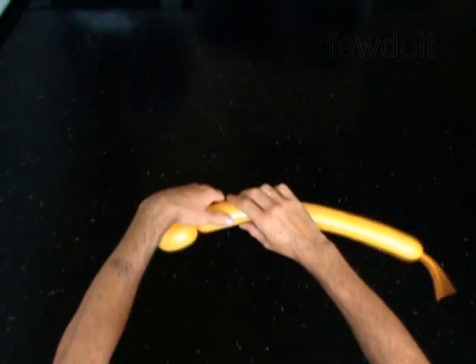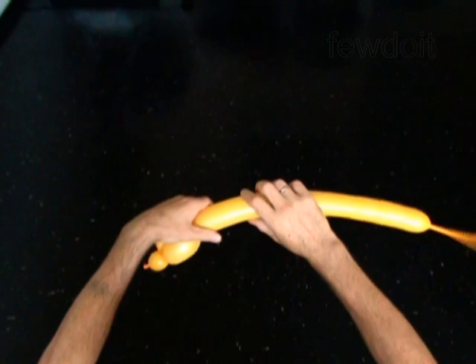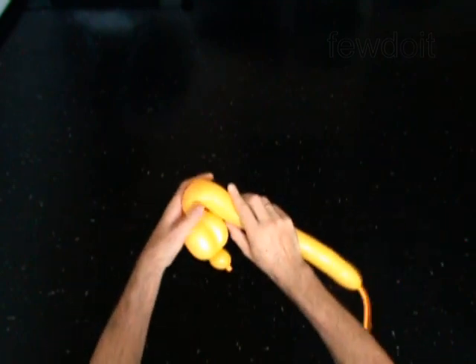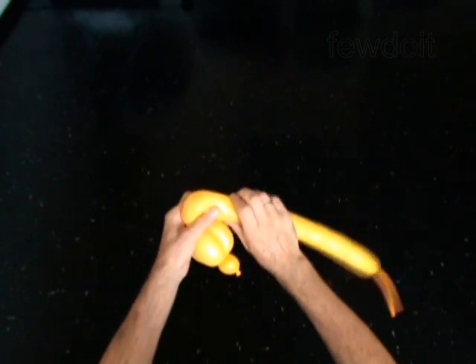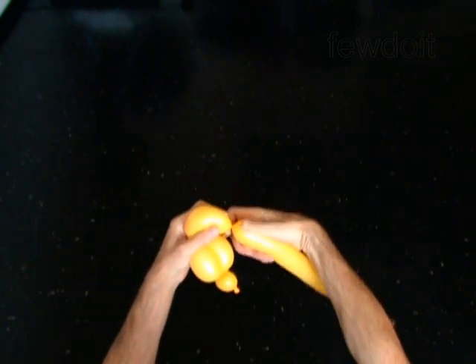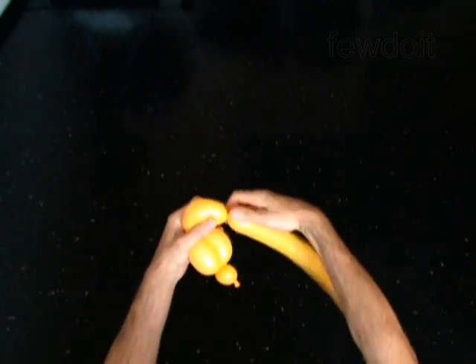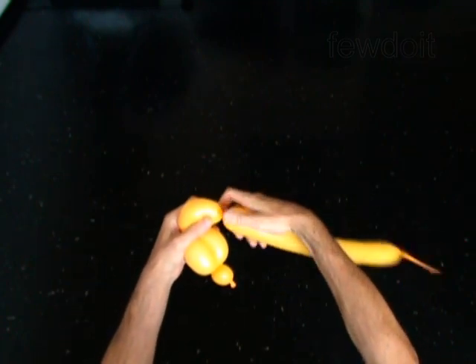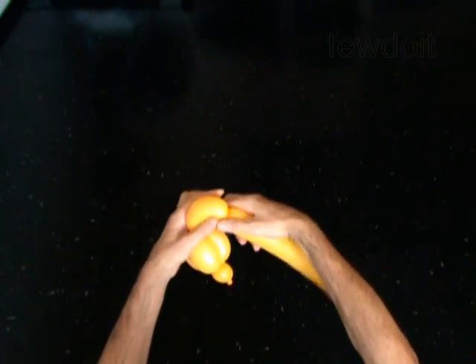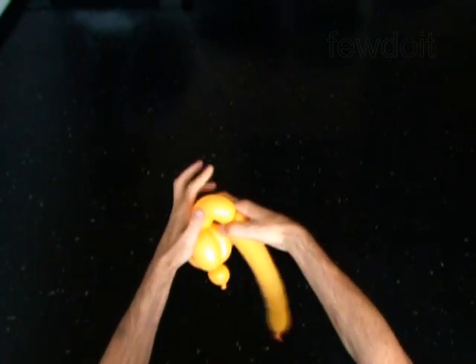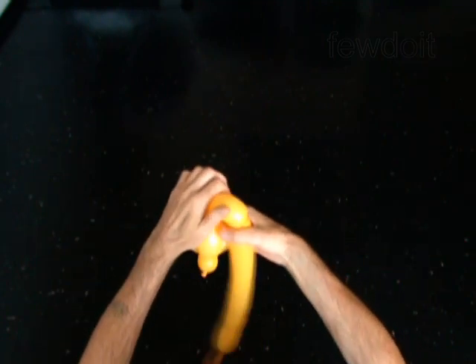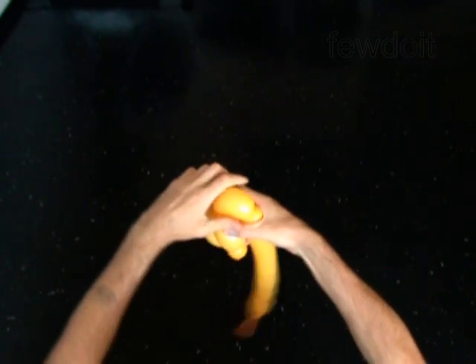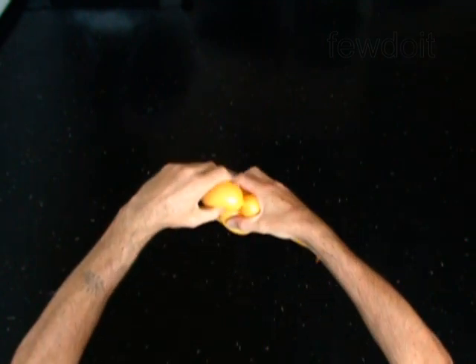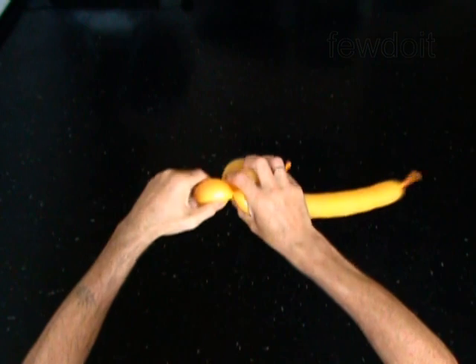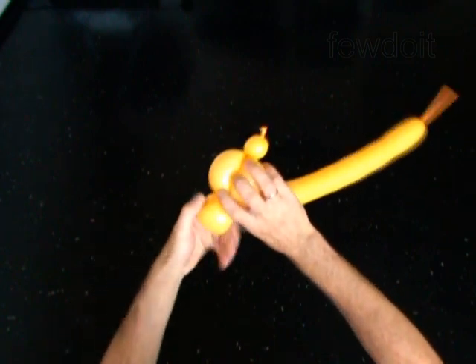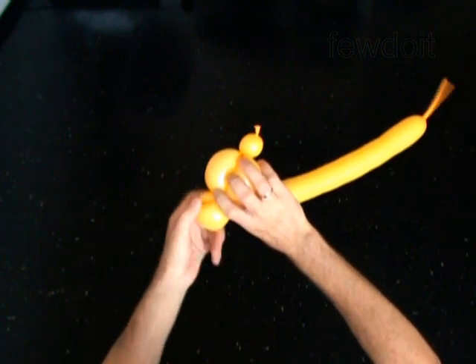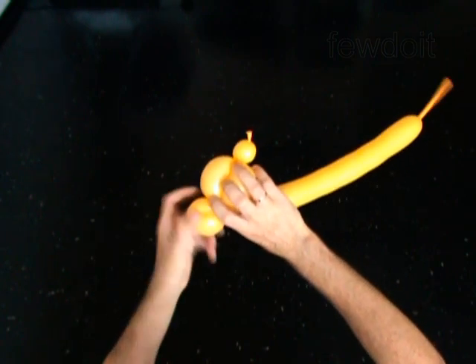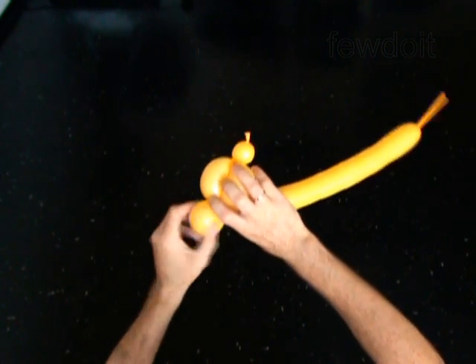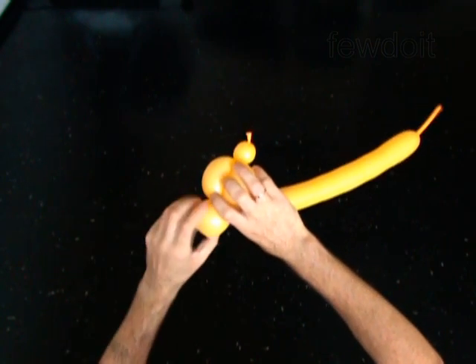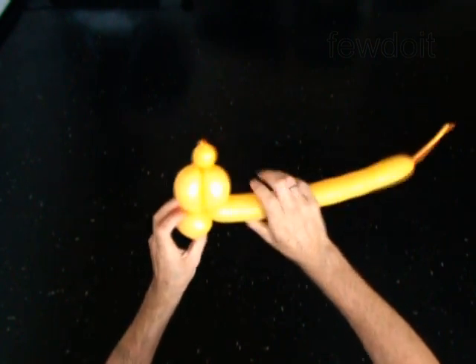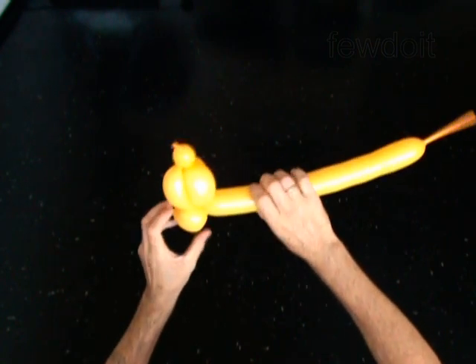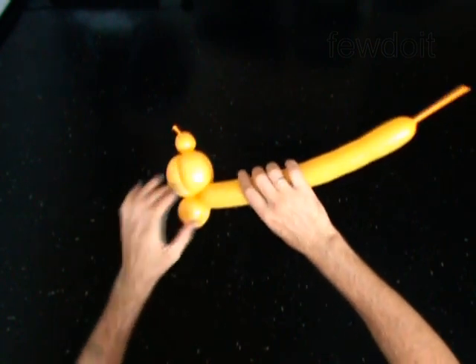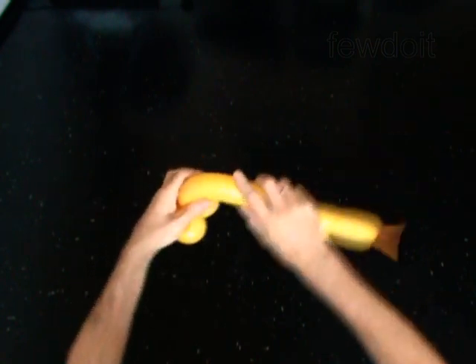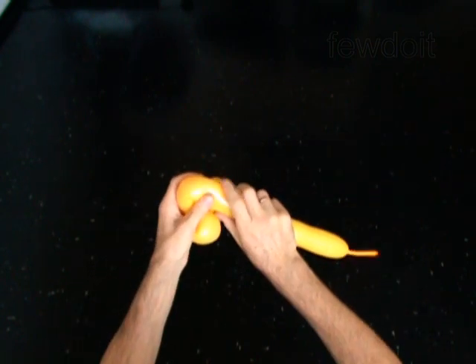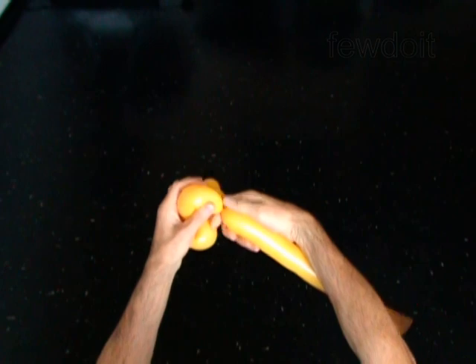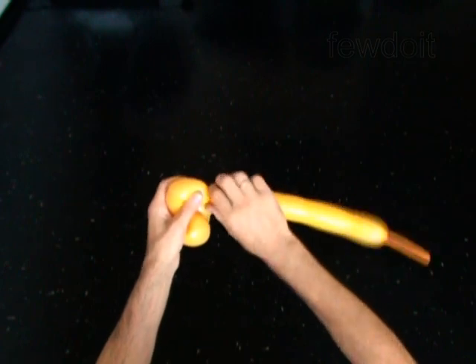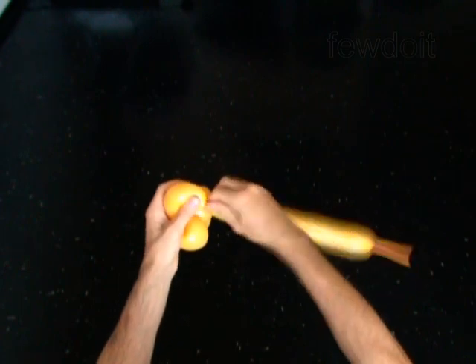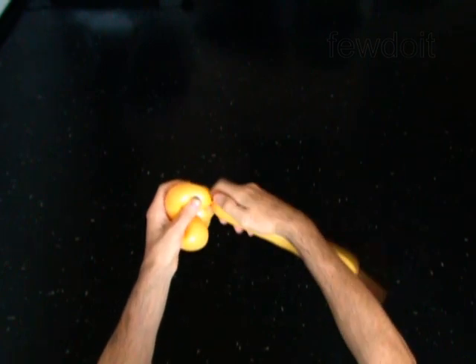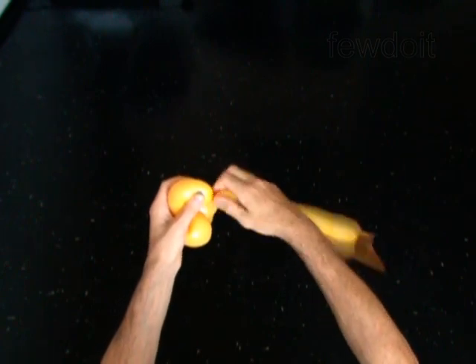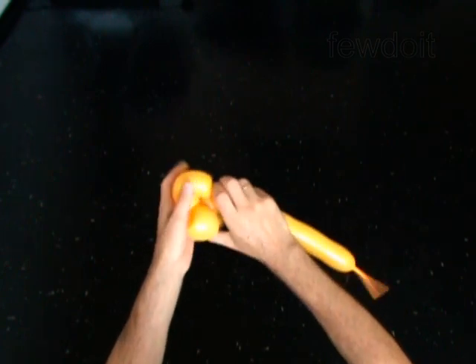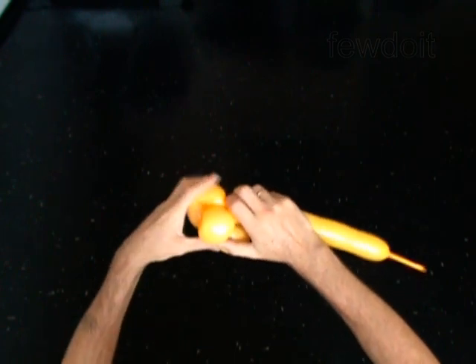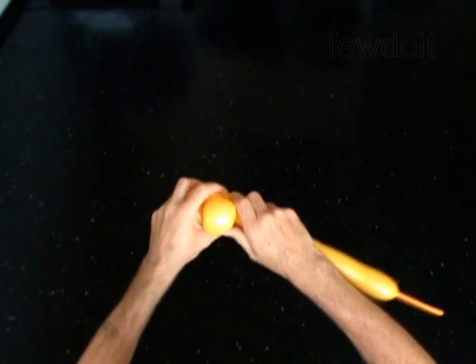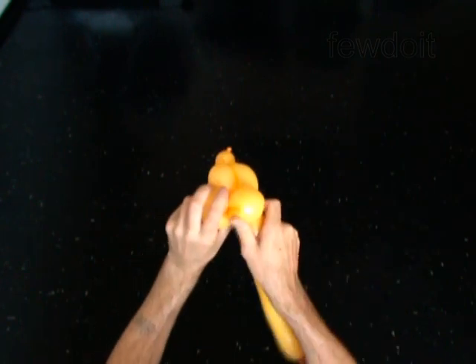Twist the fifth 4-inch bubble. Lock both ends of the fifth bubble in one lock twist. Twist the sixth 4-inch bubble. Lock both ends of the sixth bubble in one lock twist.